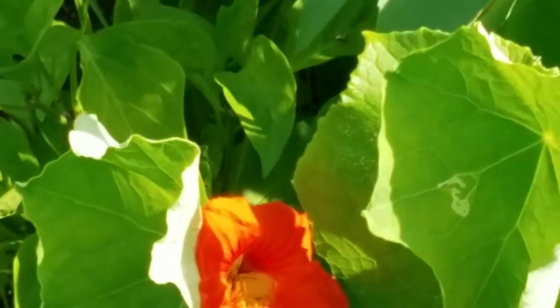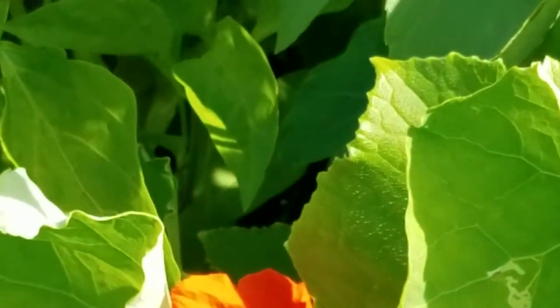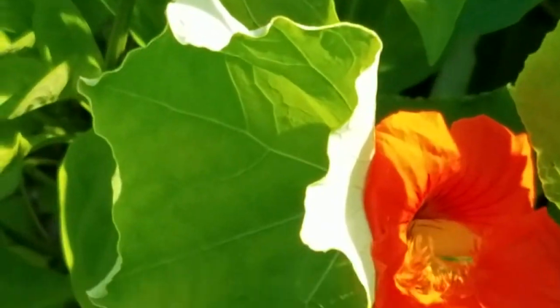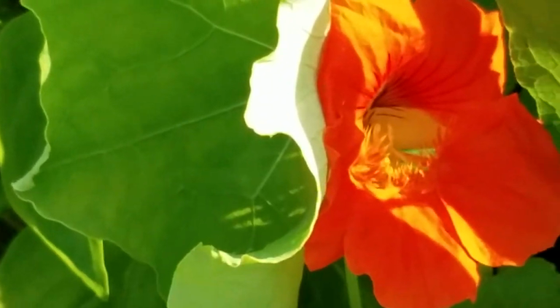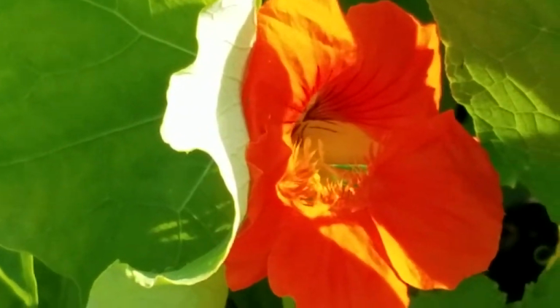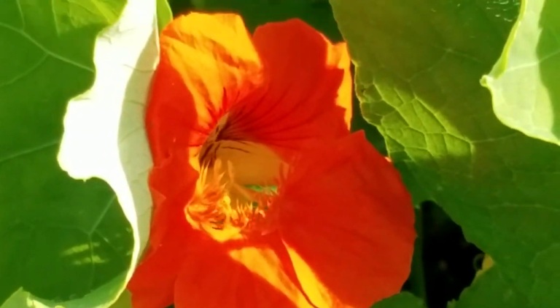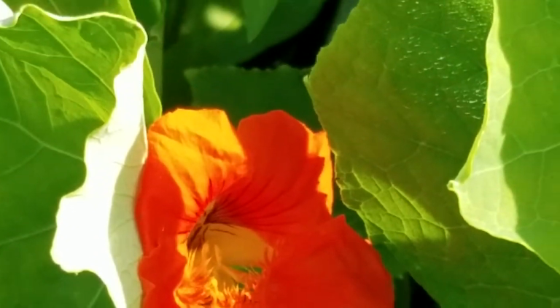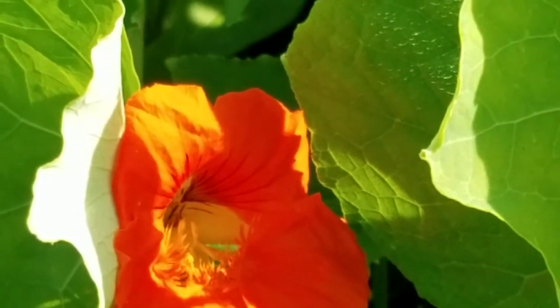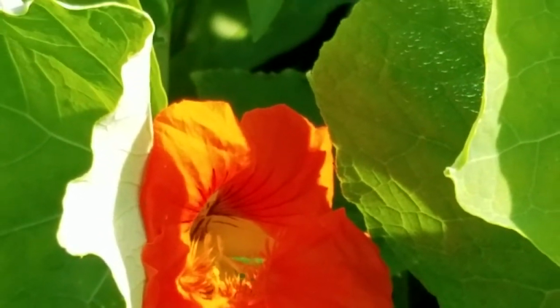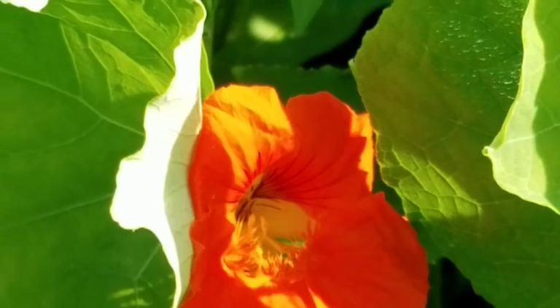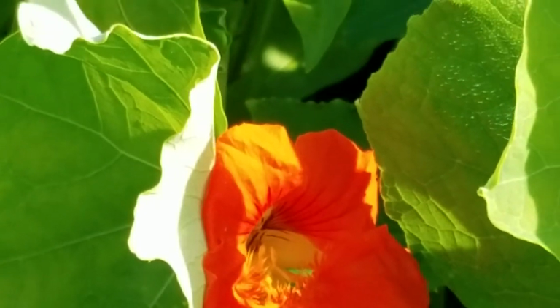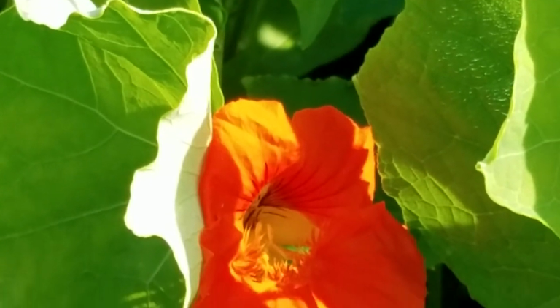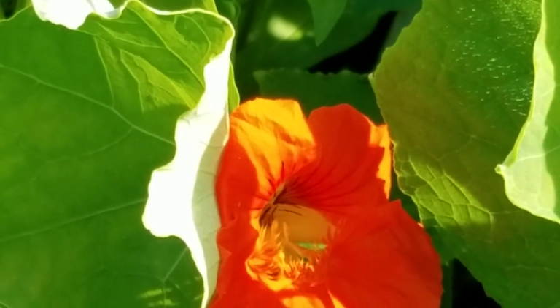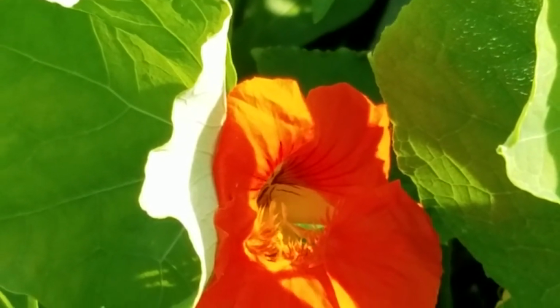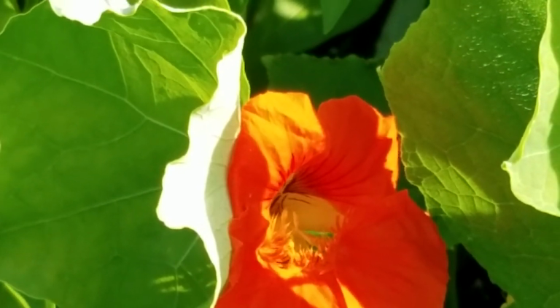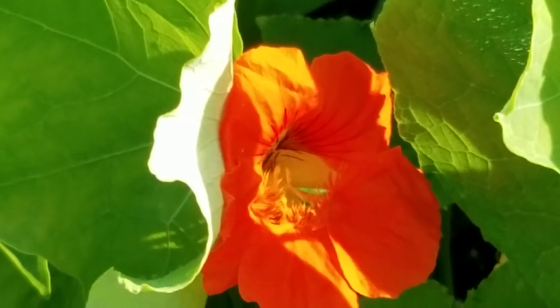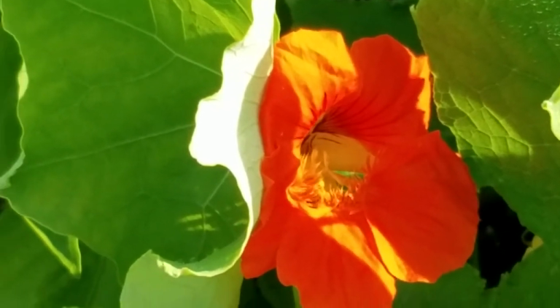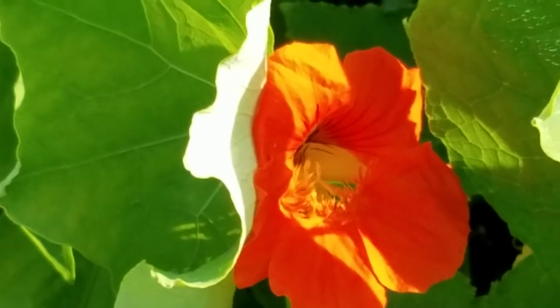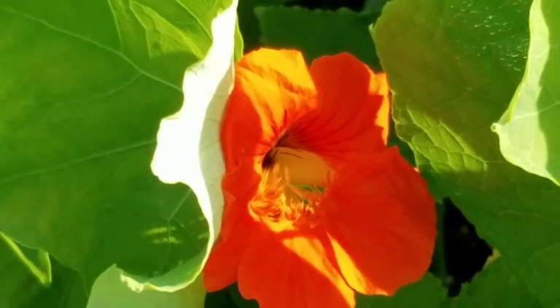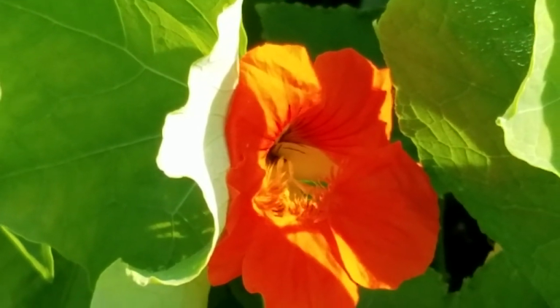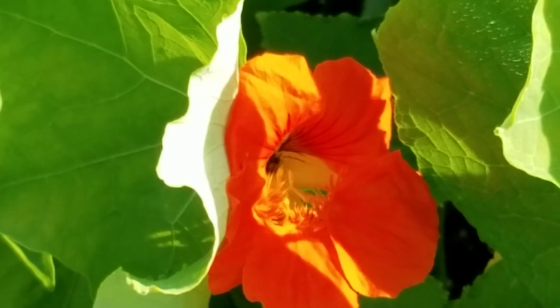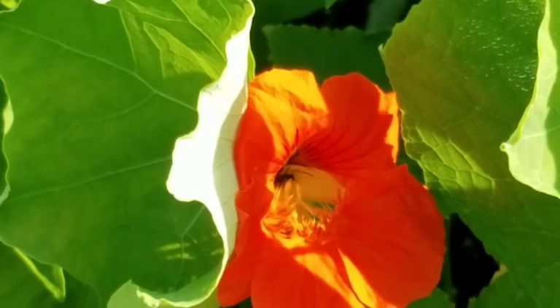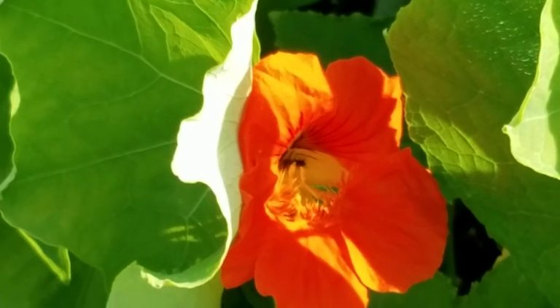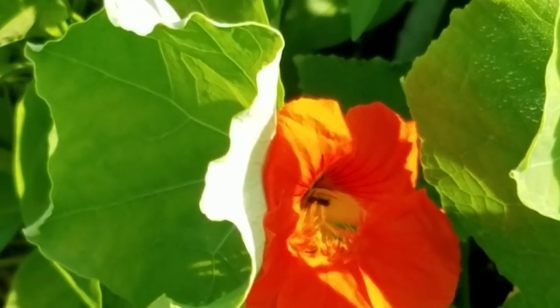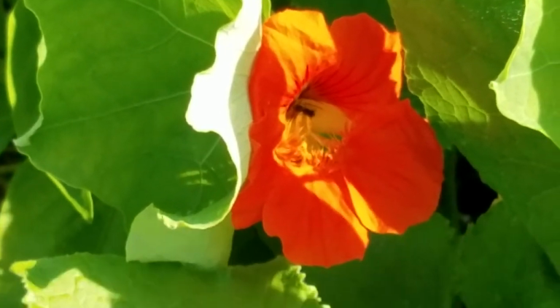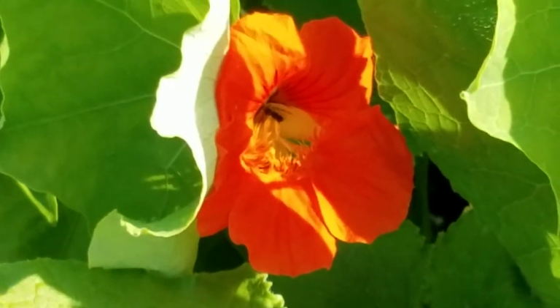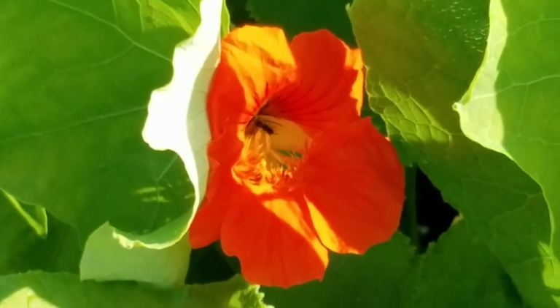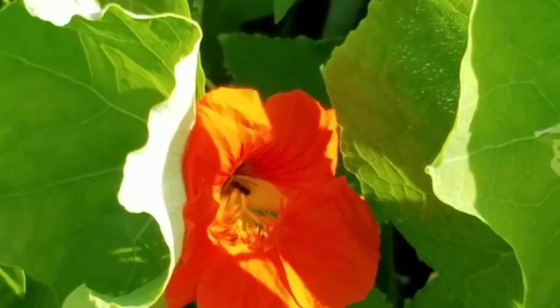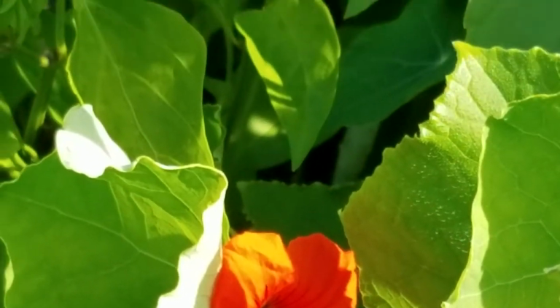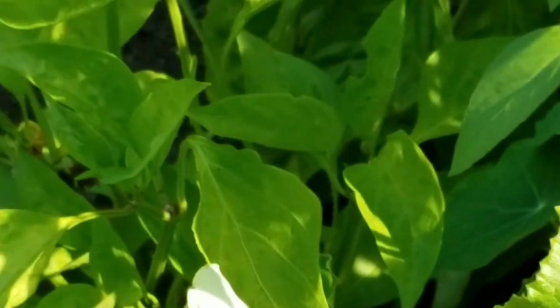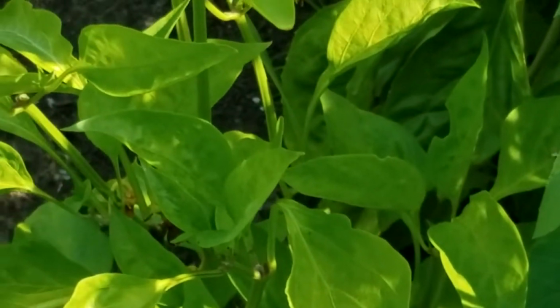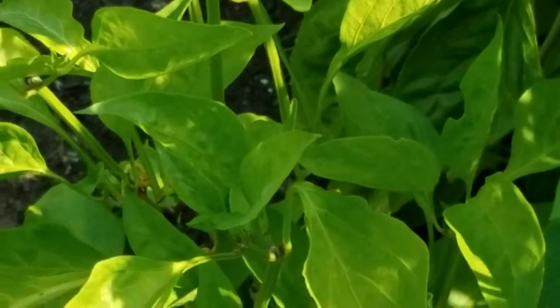We have another nasturtium flower. Look at that one. See how the sun's shining on it and the leaf beside it? That is really interesting. That would make a really great picture, wouldn't it? I like that — that would be a nice painting.